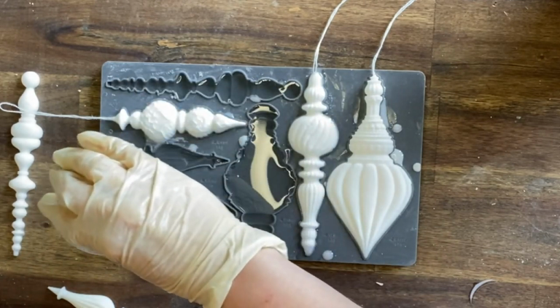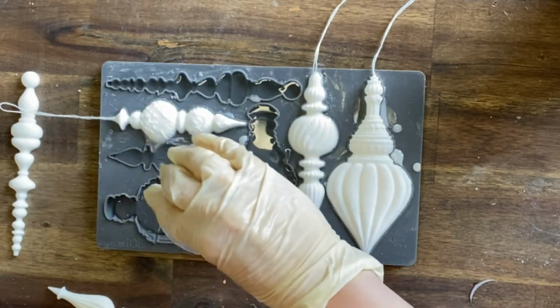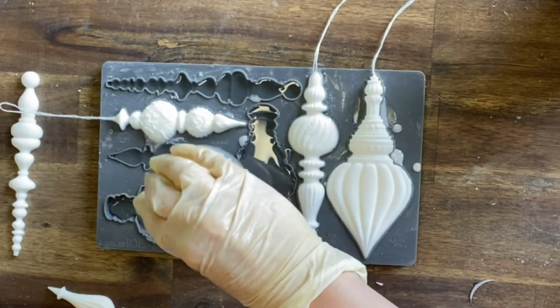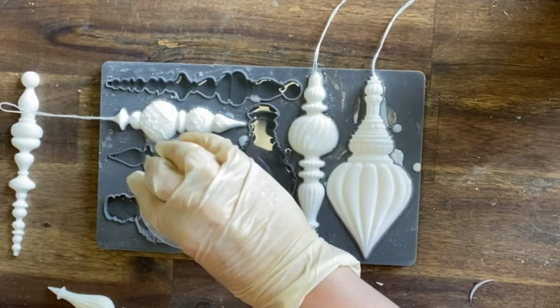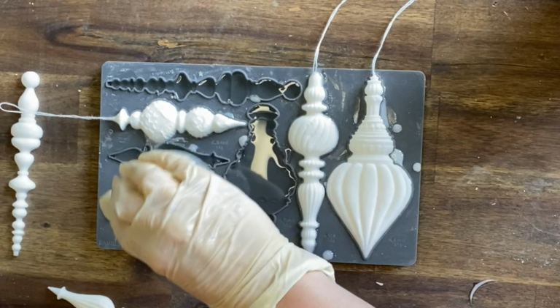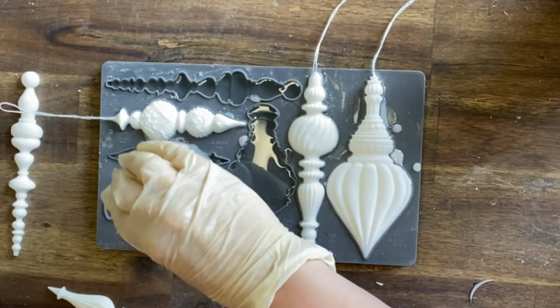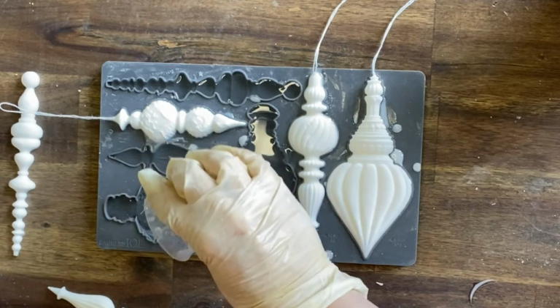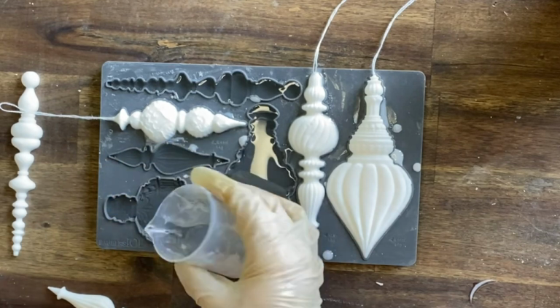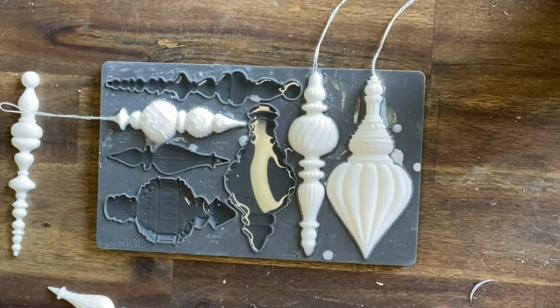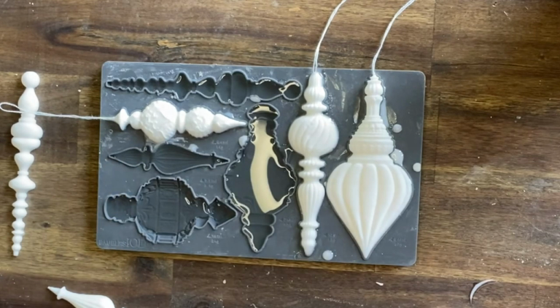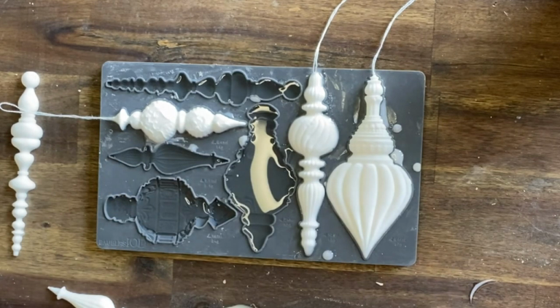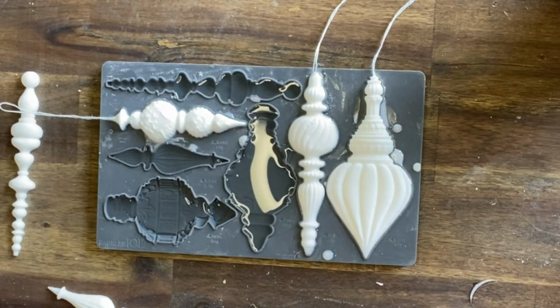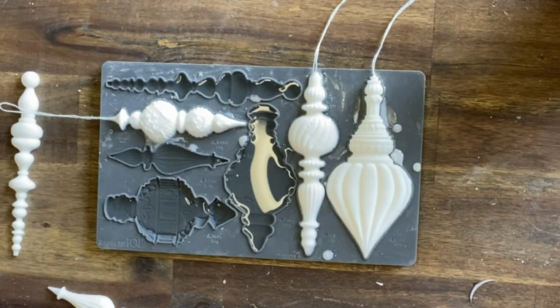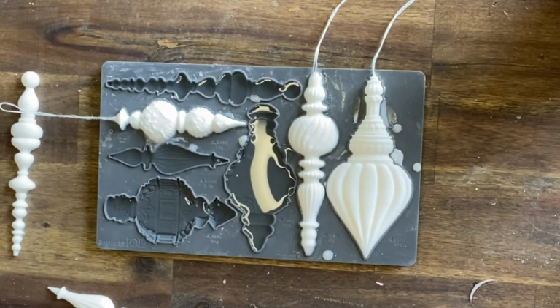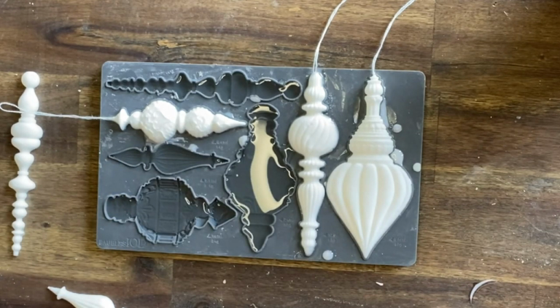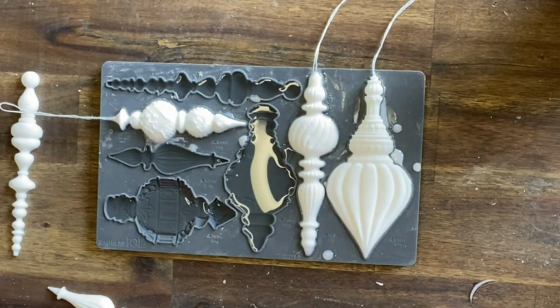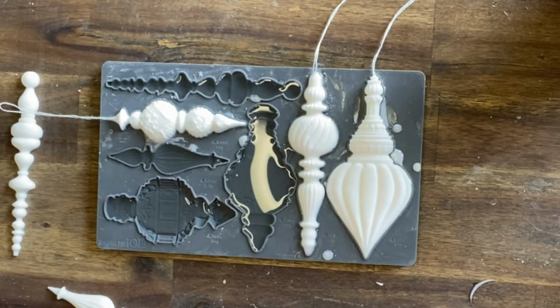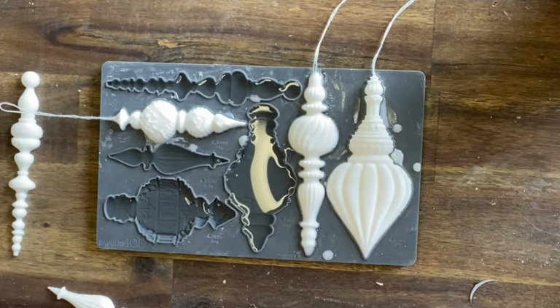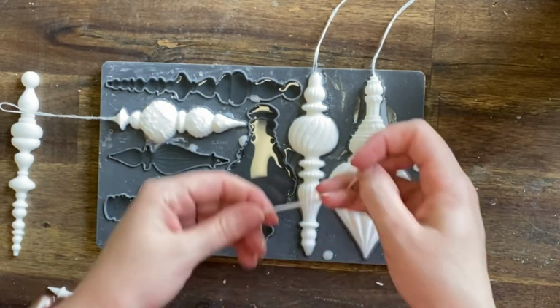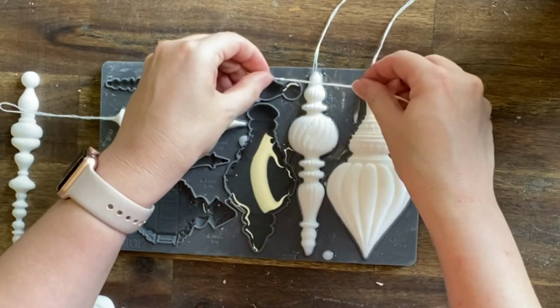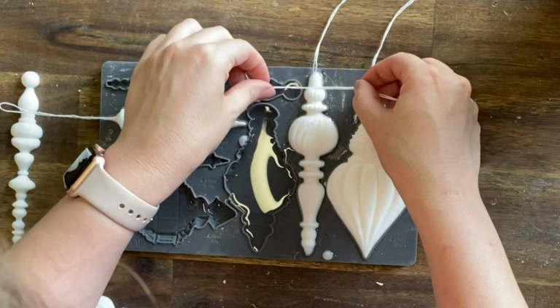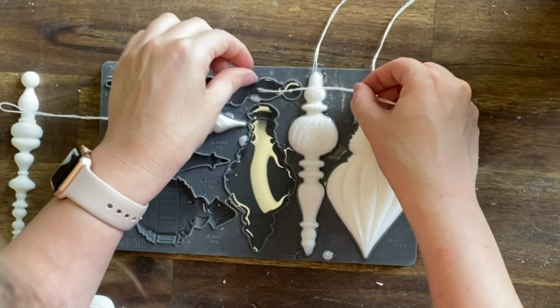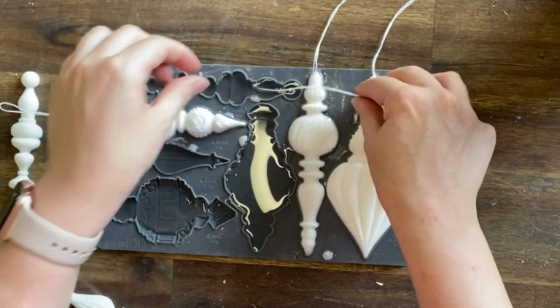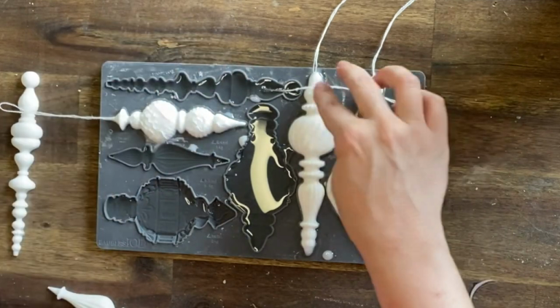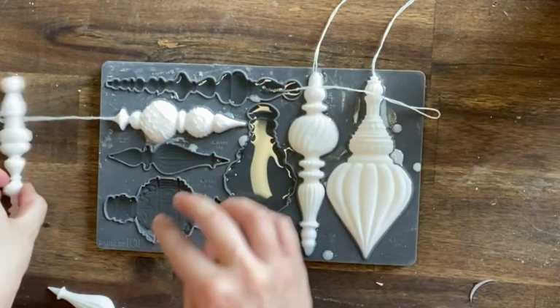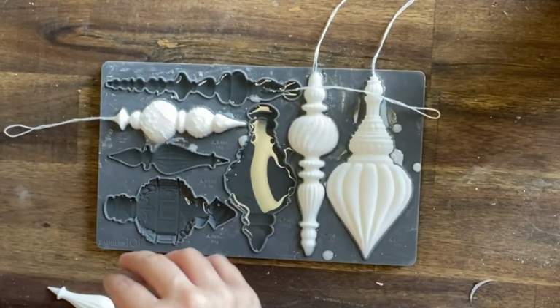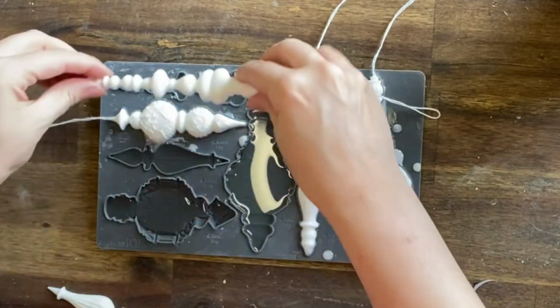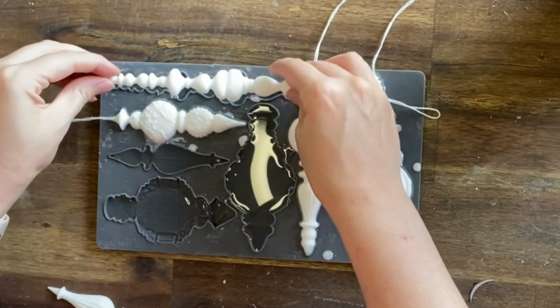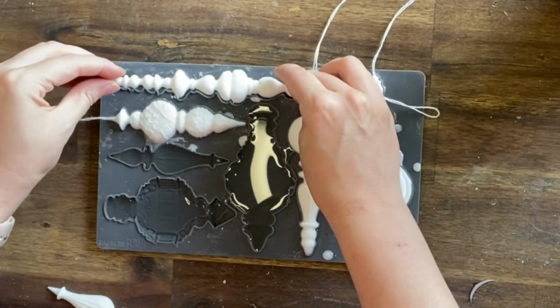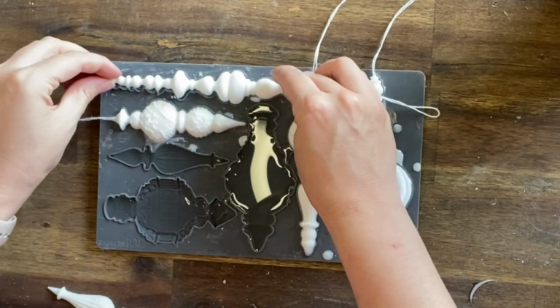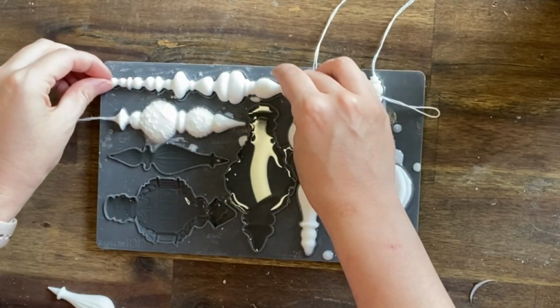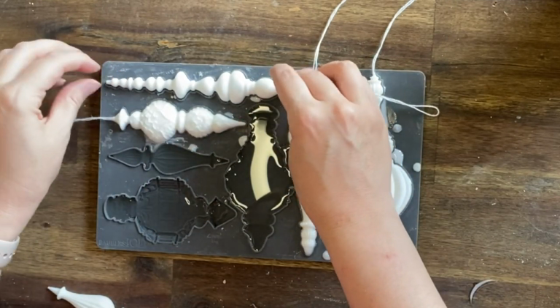You can see here that I ran out of resin and only did part of the mould. Don't panic — let it set, and later you'll see I'm able to come back in with more resin and it's like I didn't run out at all.